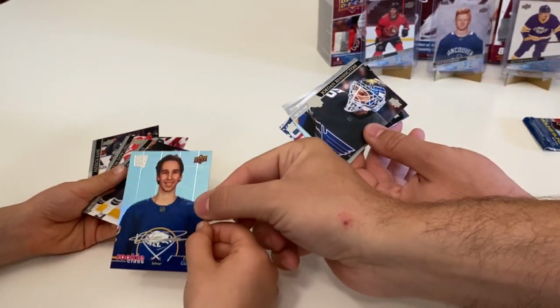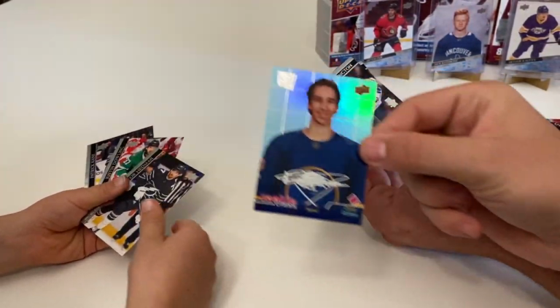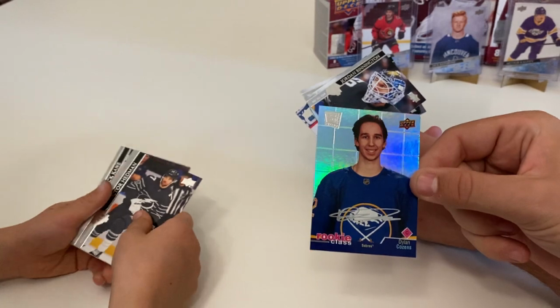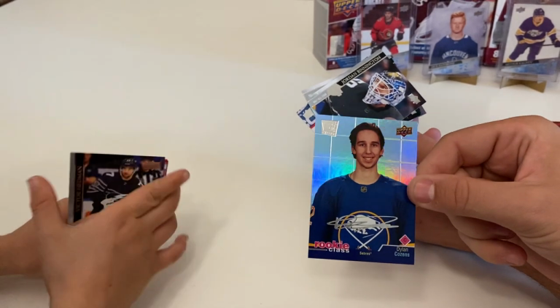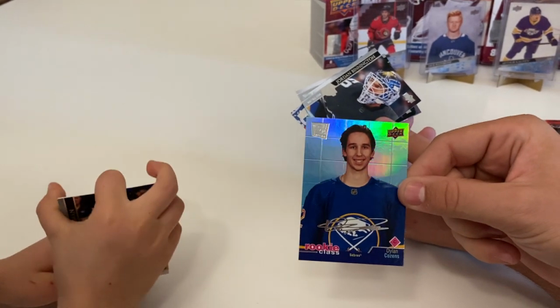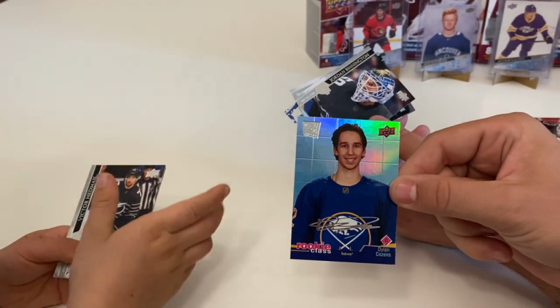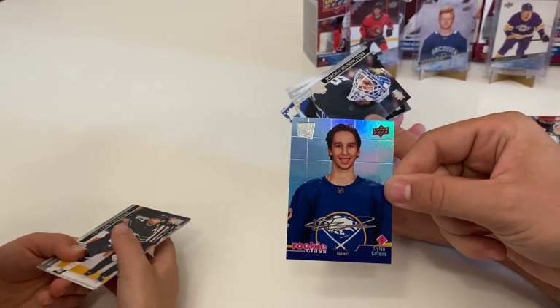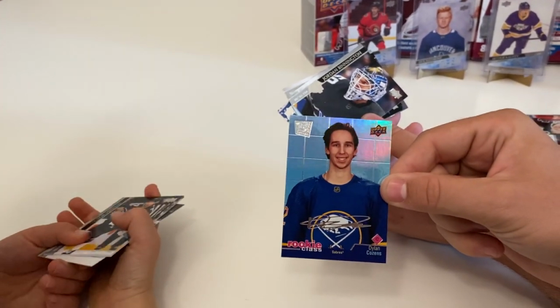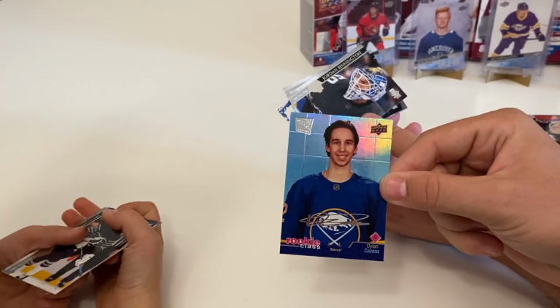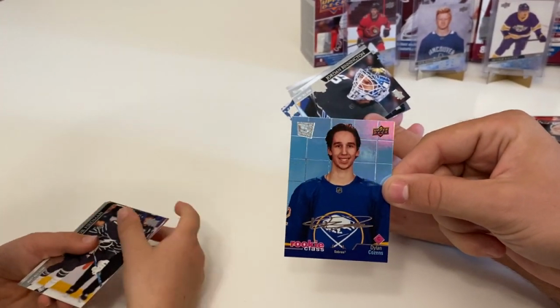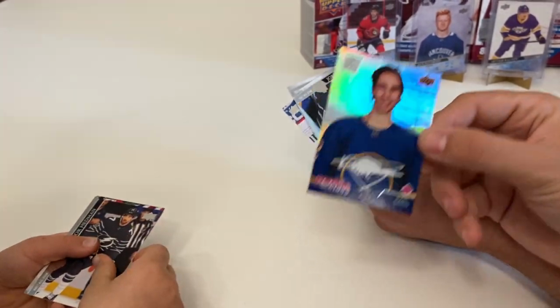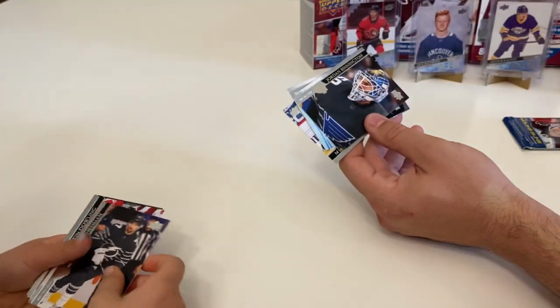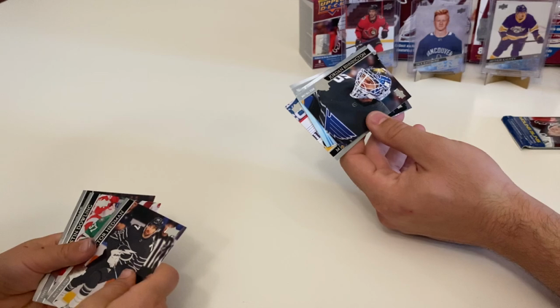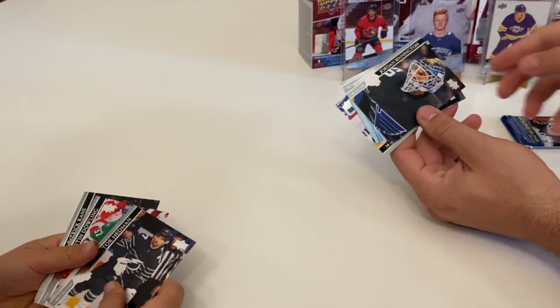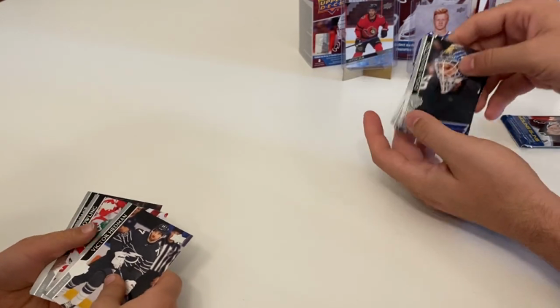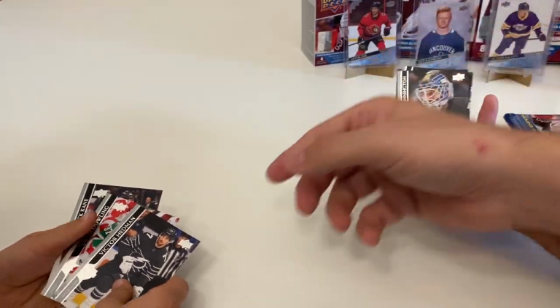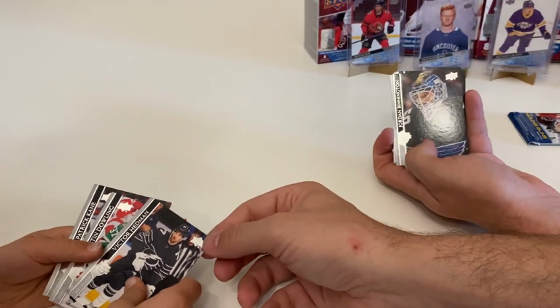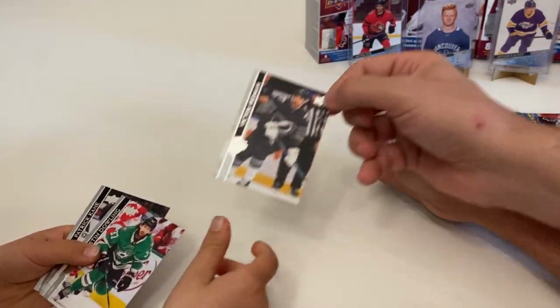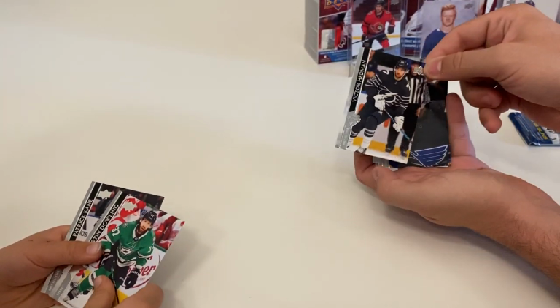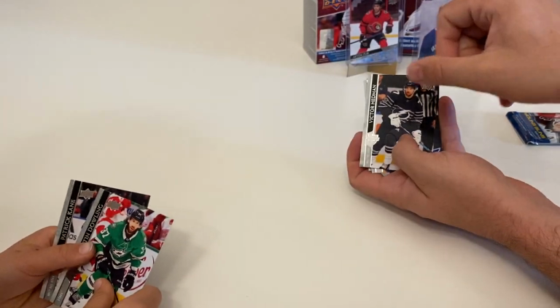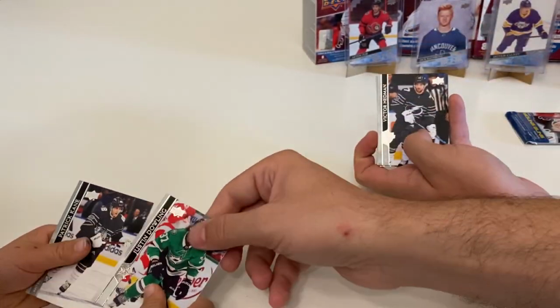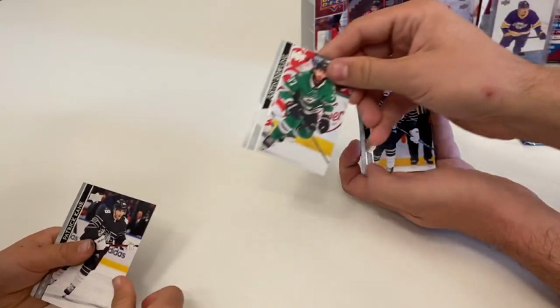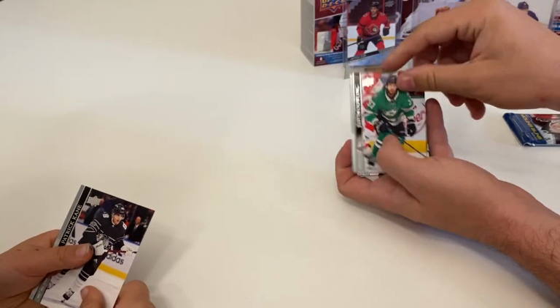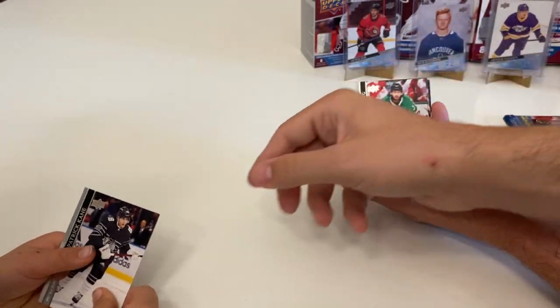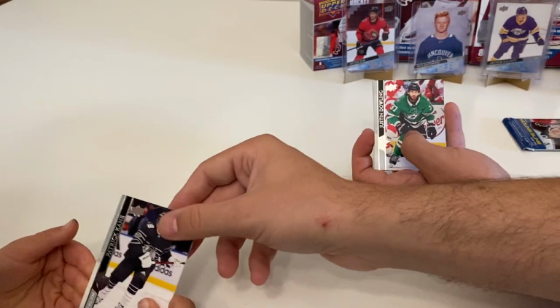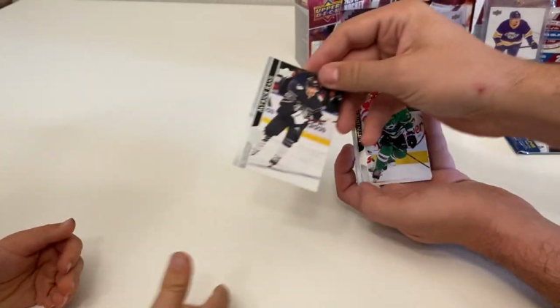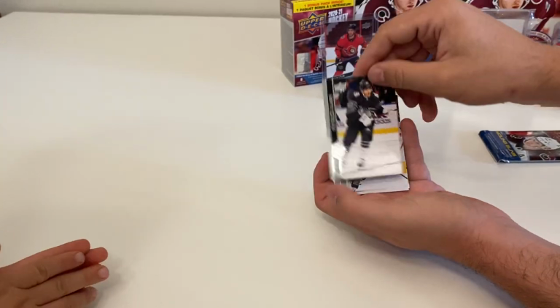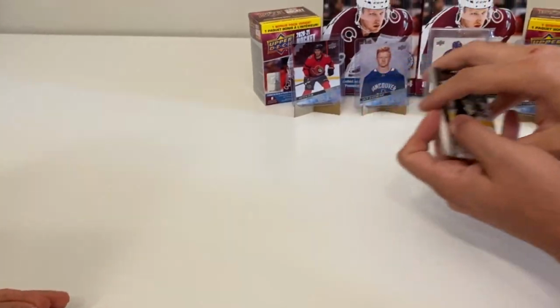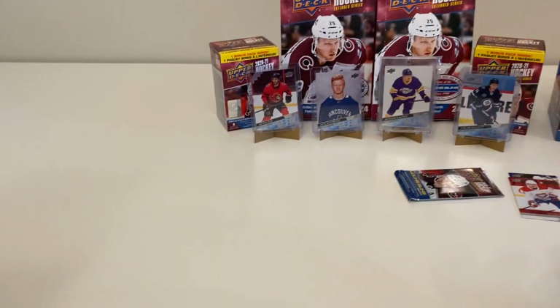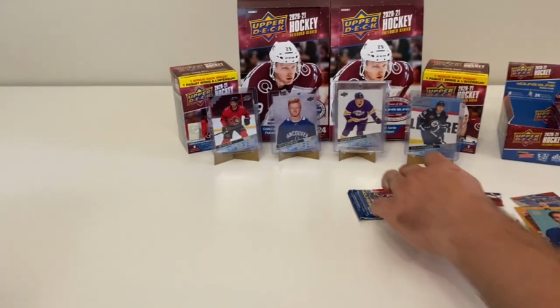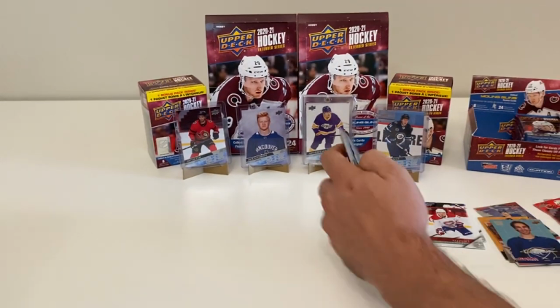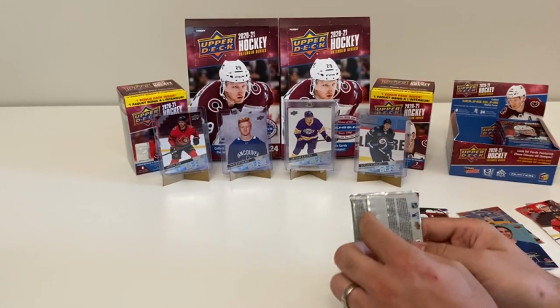Another Dylan Cousins - this time we got the Rookie Class SE. What a Dylan Cousins box! It's a Buffalo box, but it's Dylan Cousins in everything. Victor Hedman, Justin Dowling, and Patrick King. It's a Dylan Cousins box! Last pack of the break - let's see if we get our third Dylan Cousins.